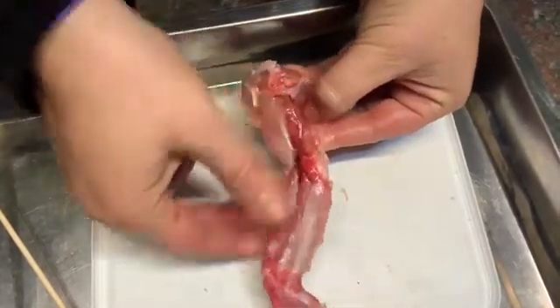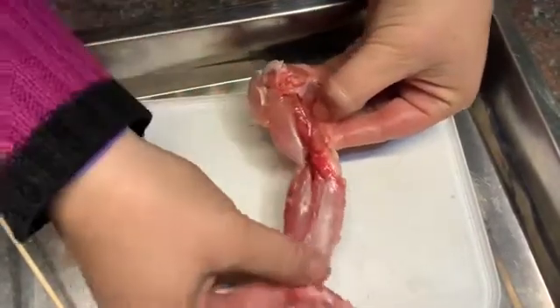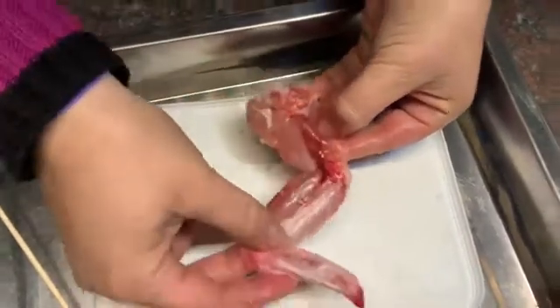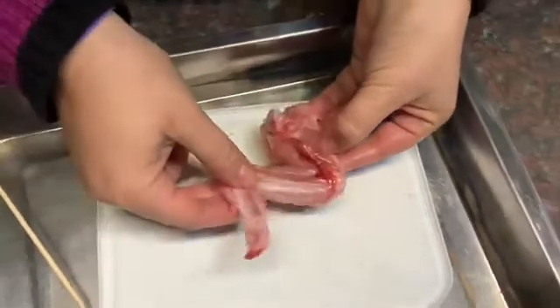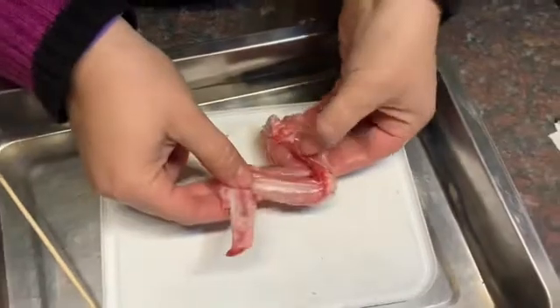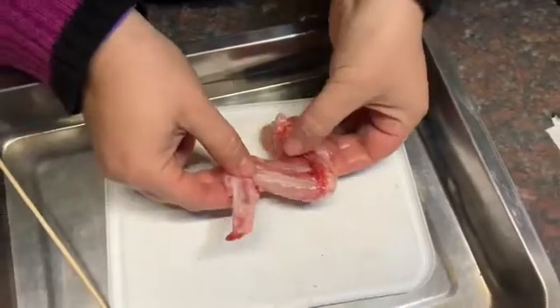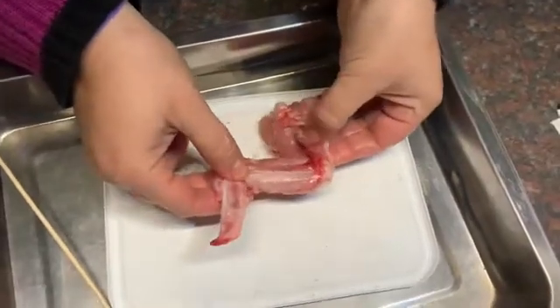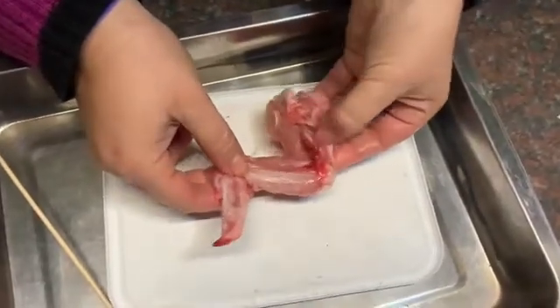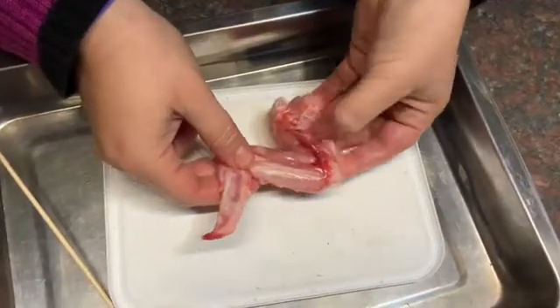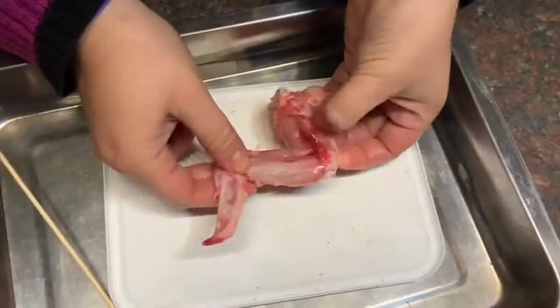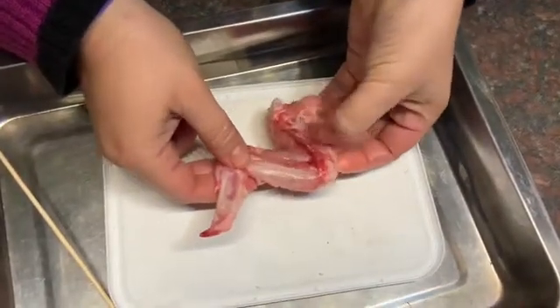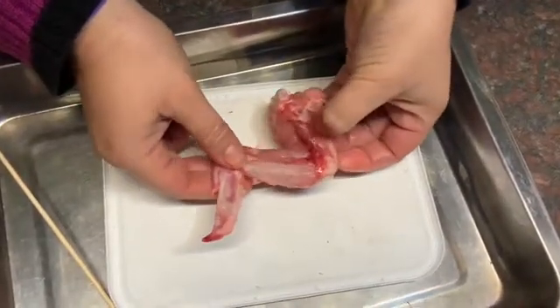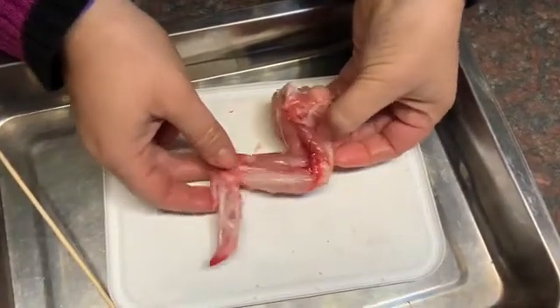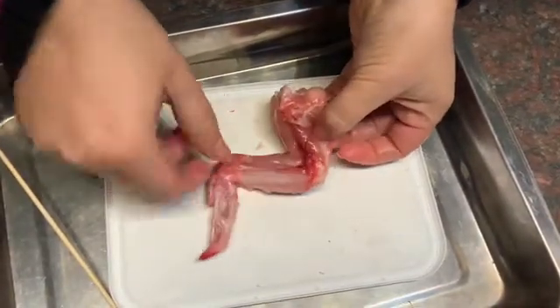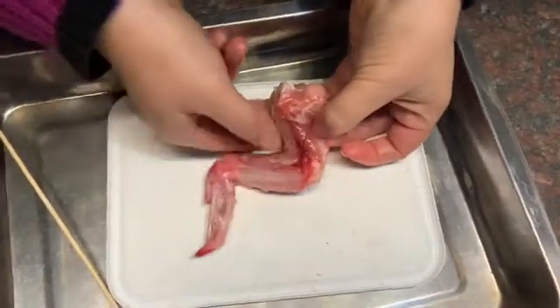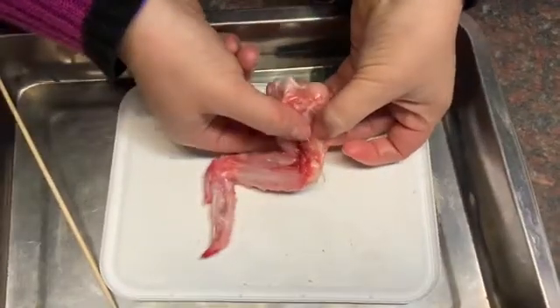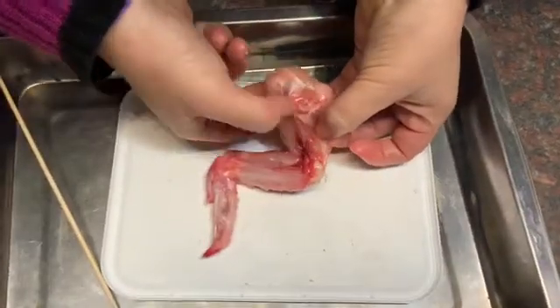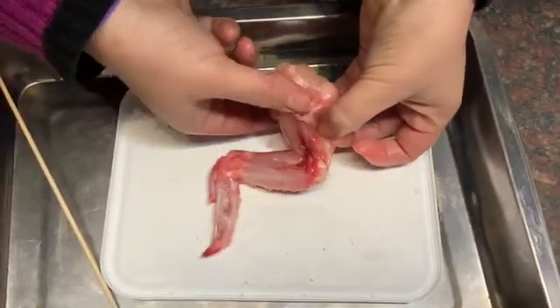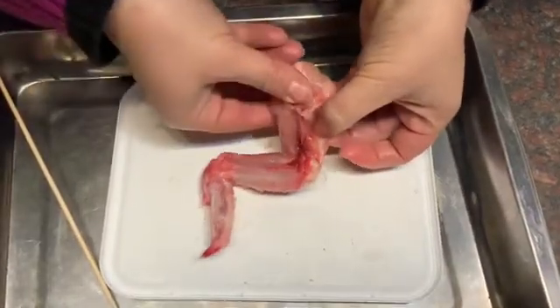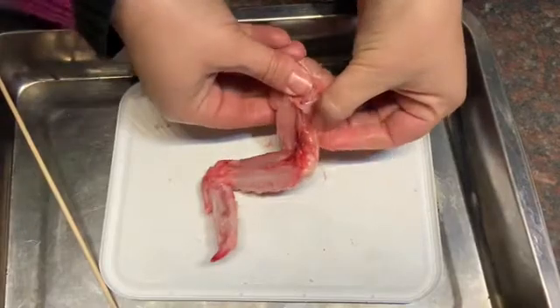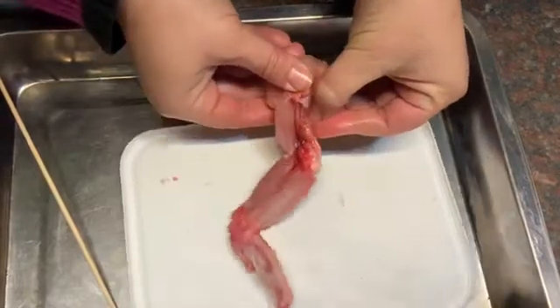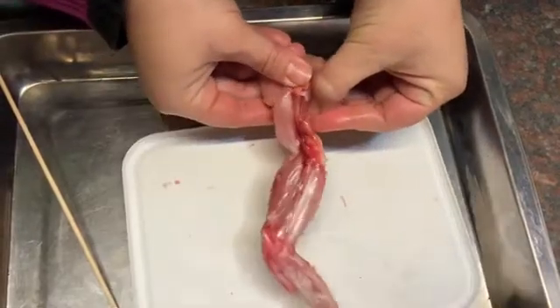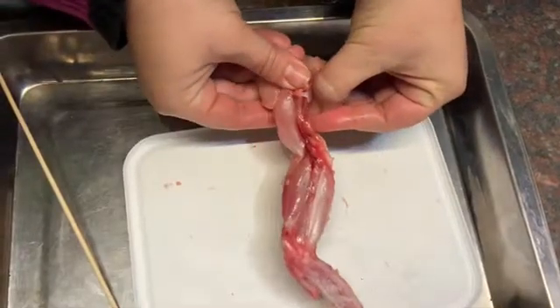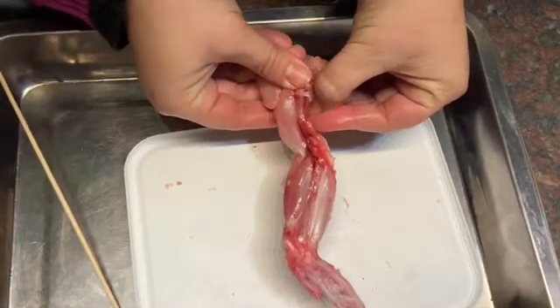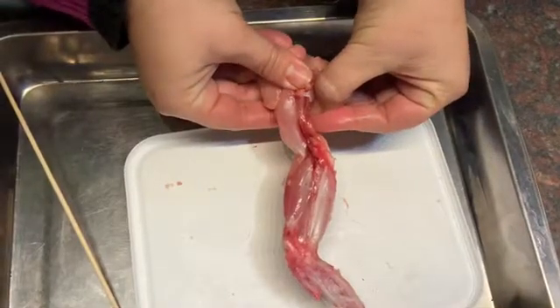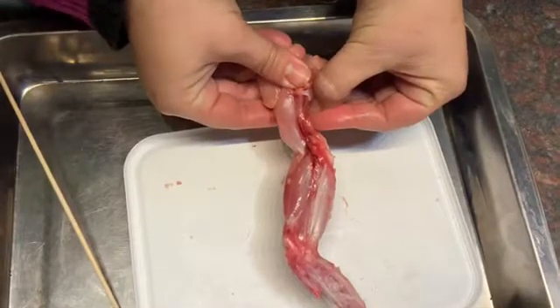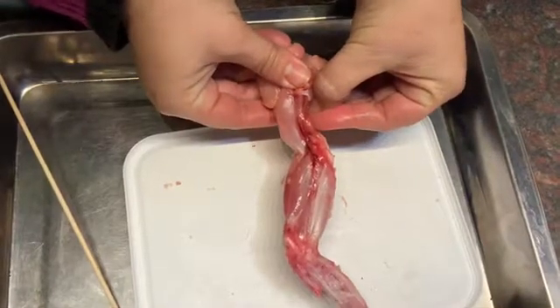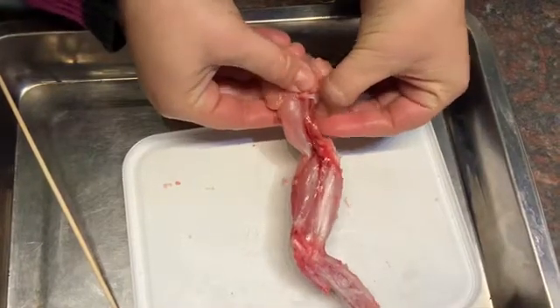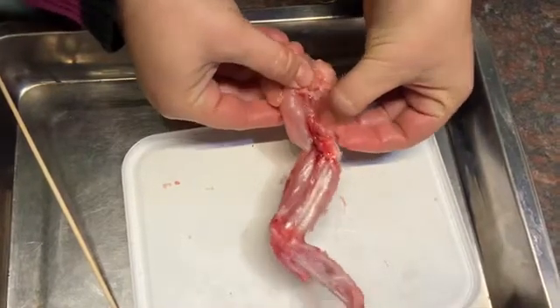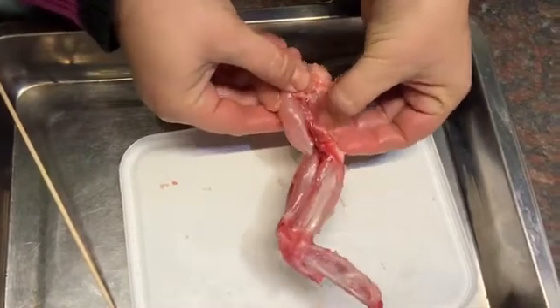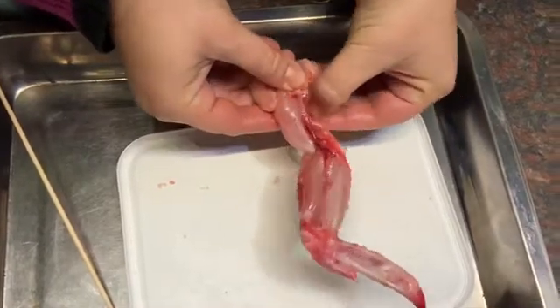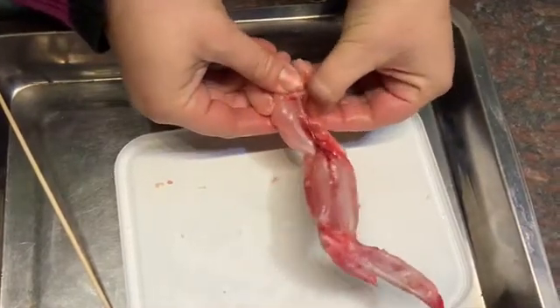If I pull that down again and then grab this muscle with my hand and pull, there you can see it straightens the wingtip nicely.